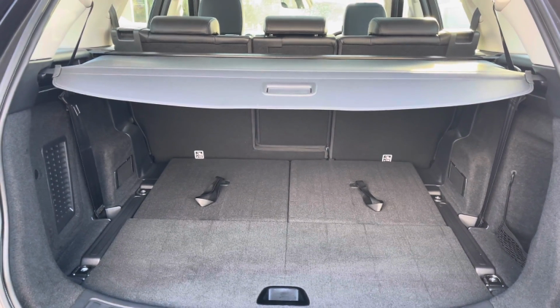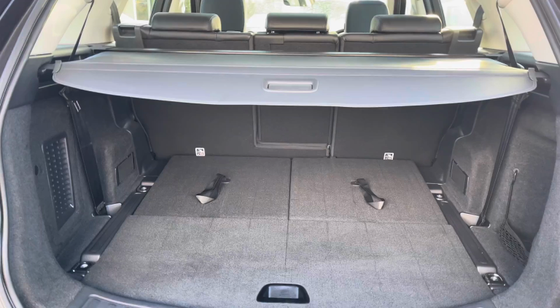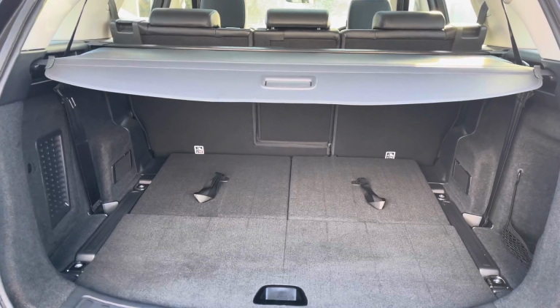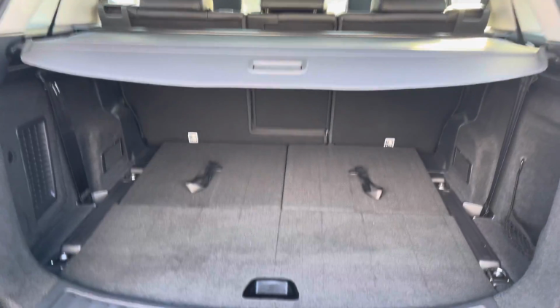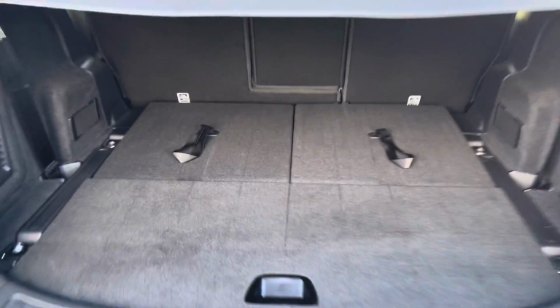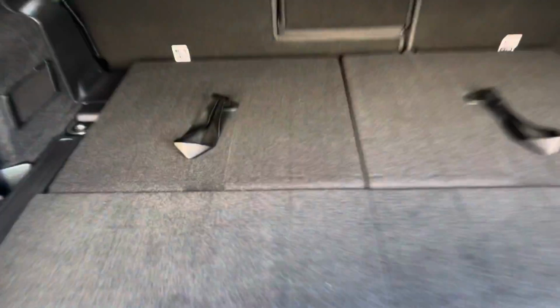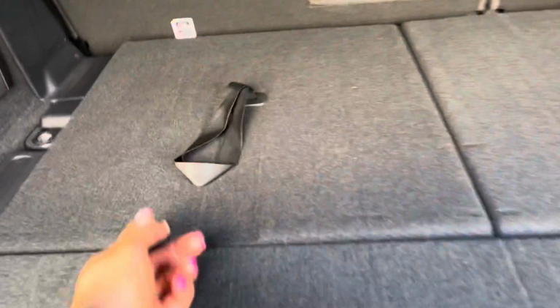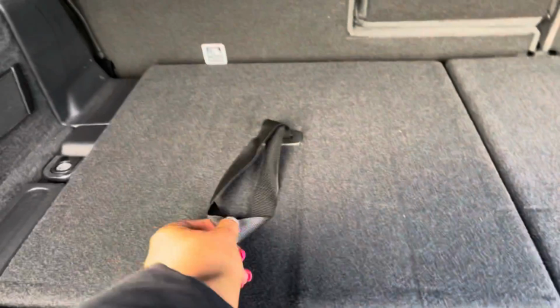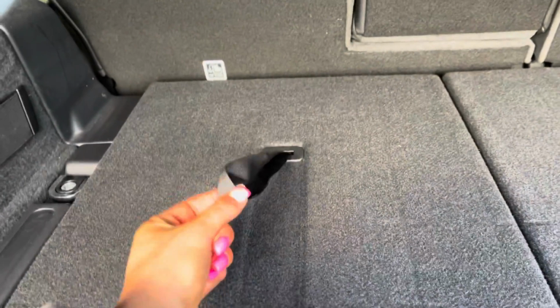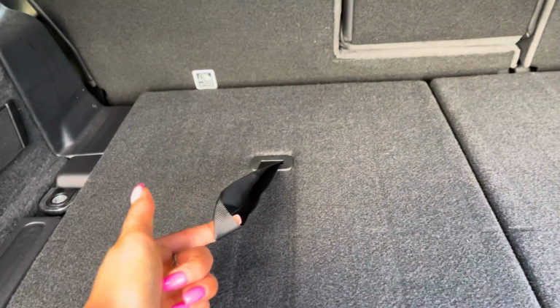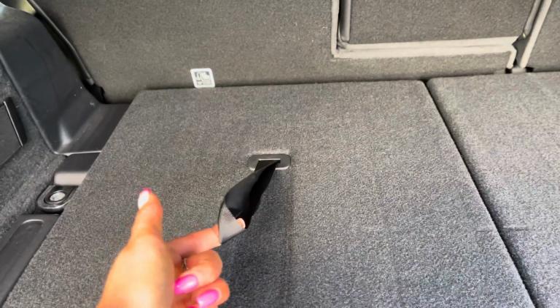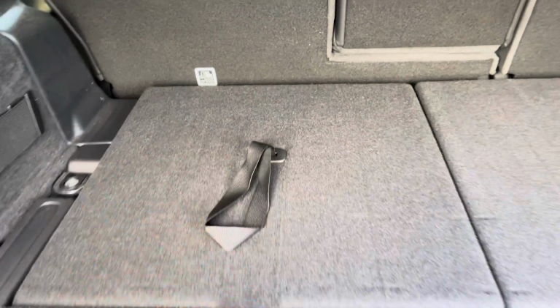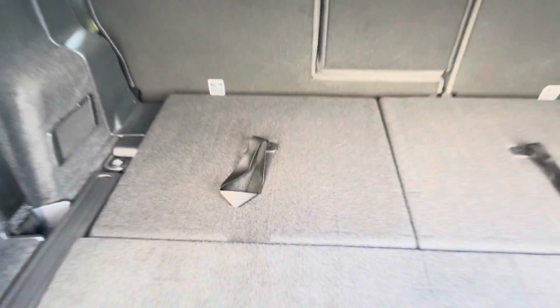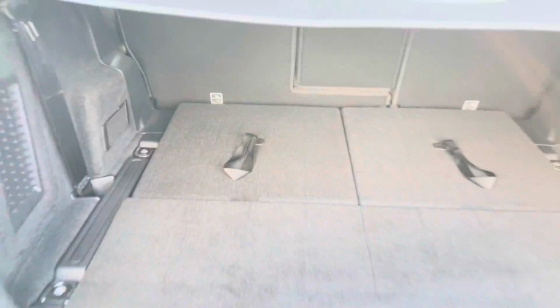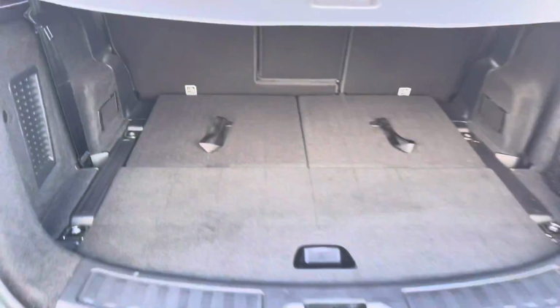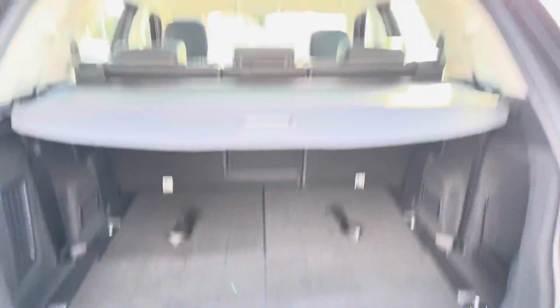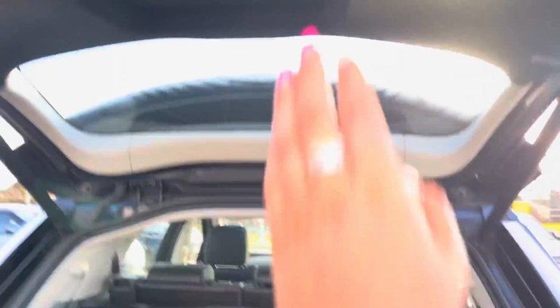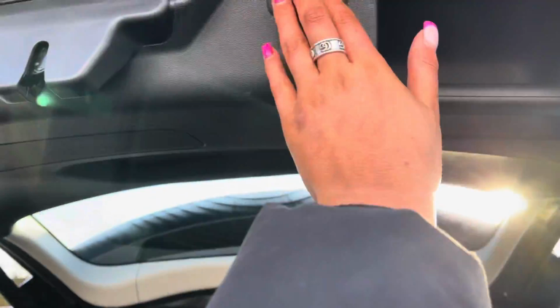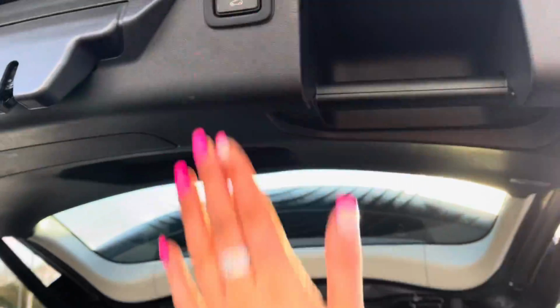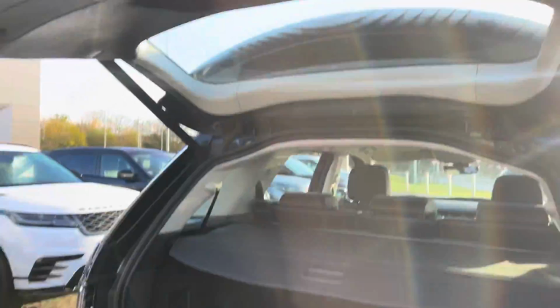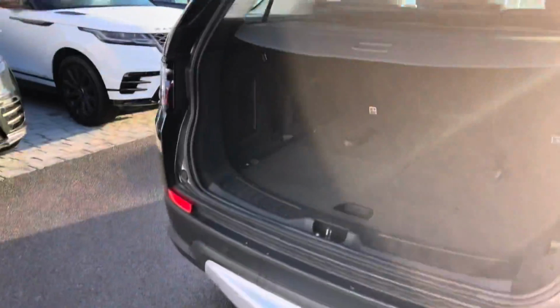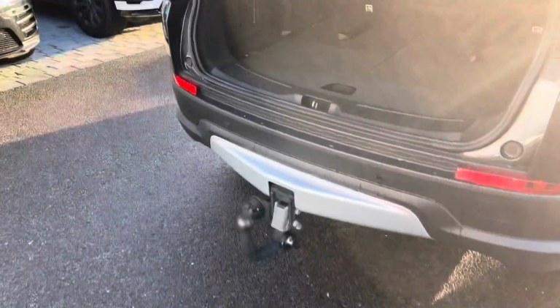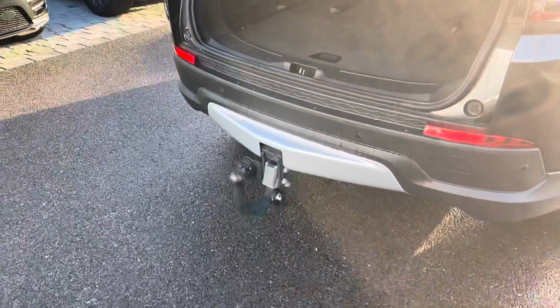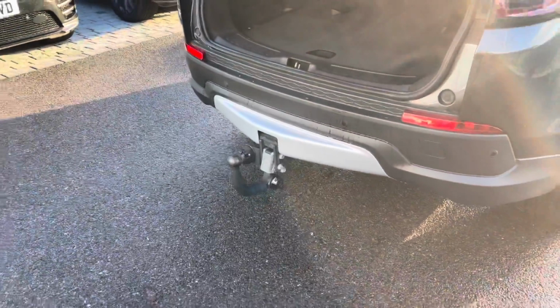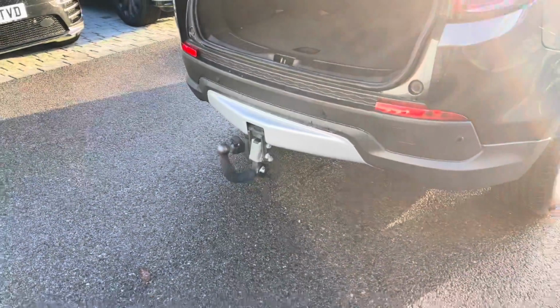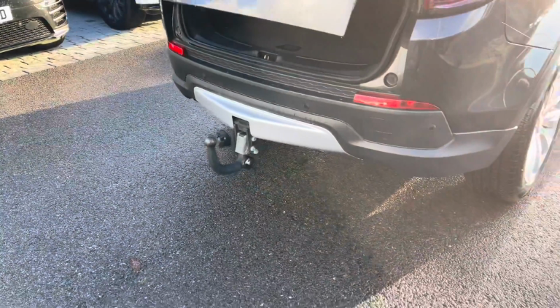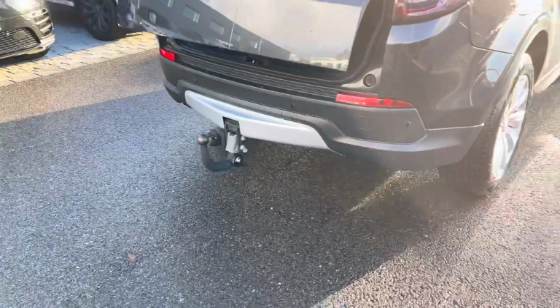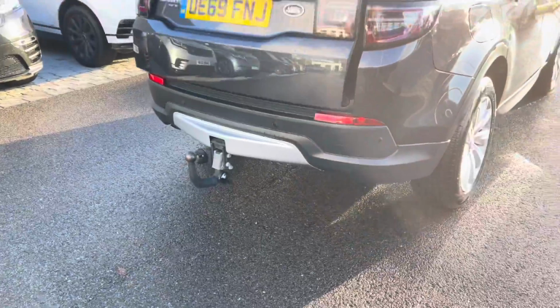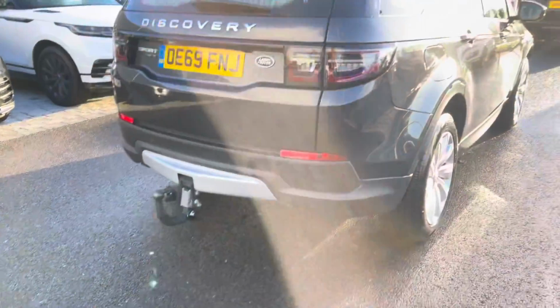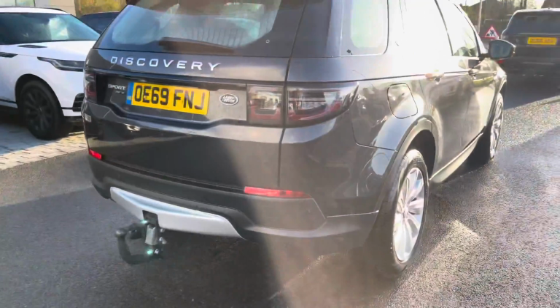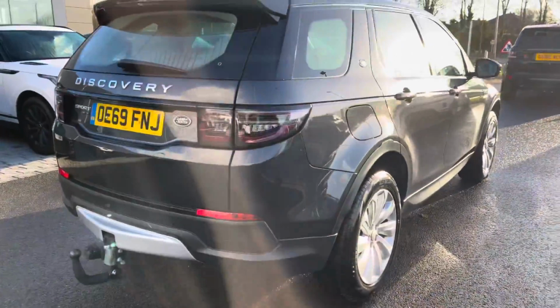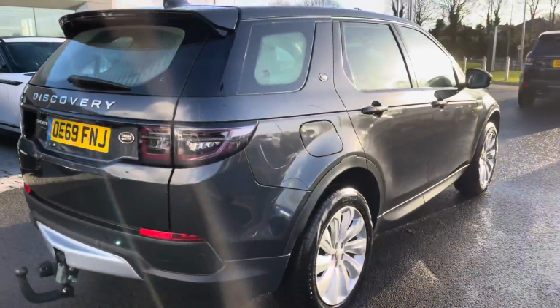Along with two extra seats which can be pulled up using this strap, which is useful if you often have extra passengers. You also have a tow bar, which is great for towing things like caravans, boats and jet skis.